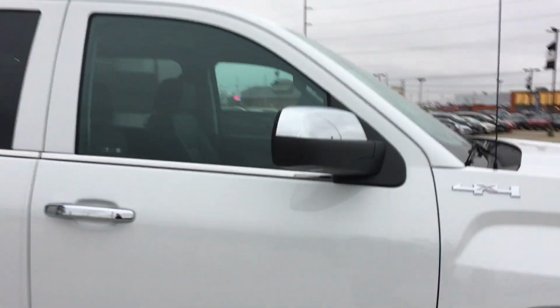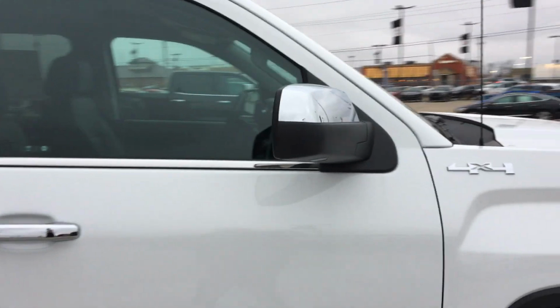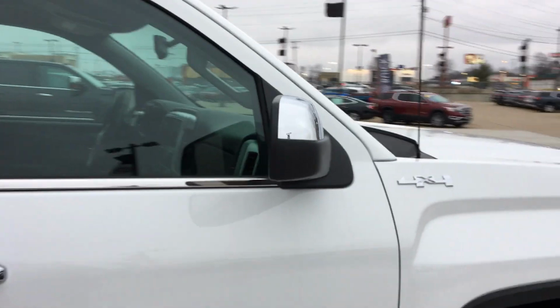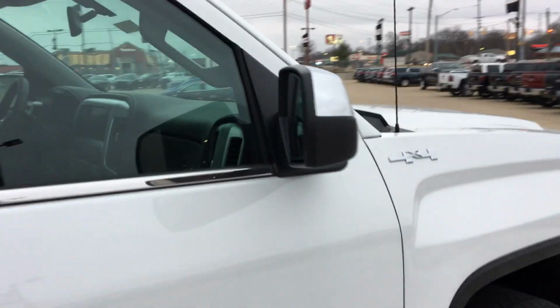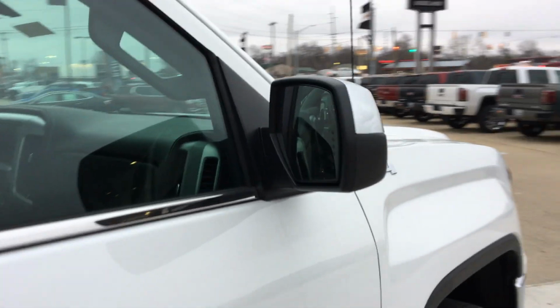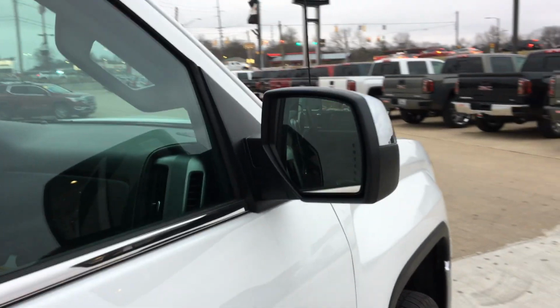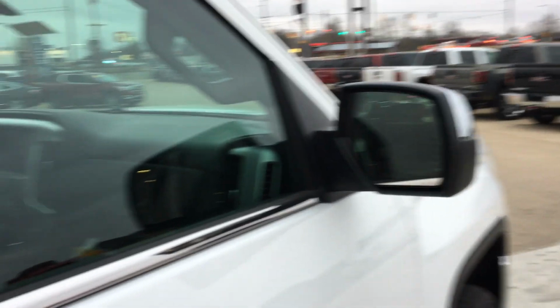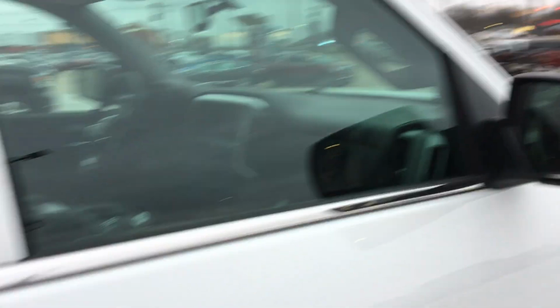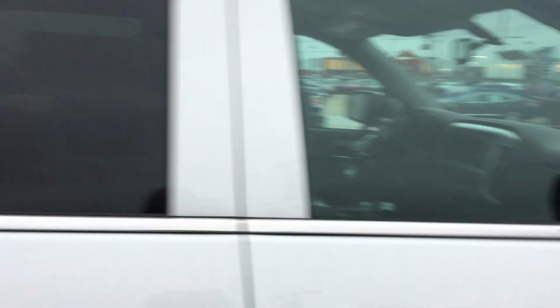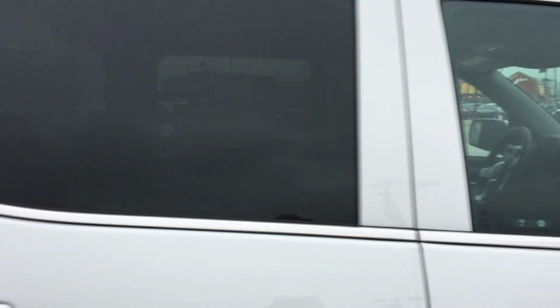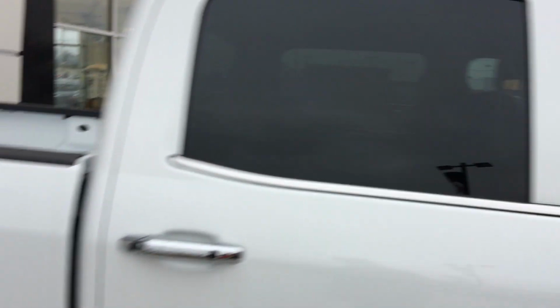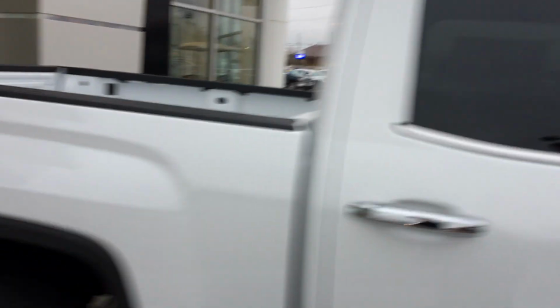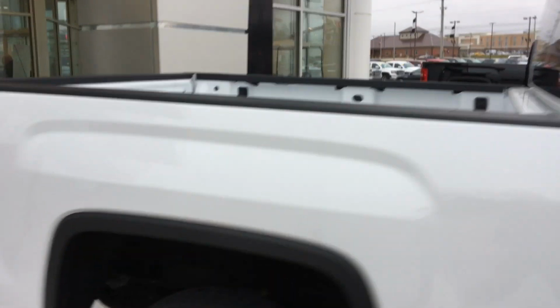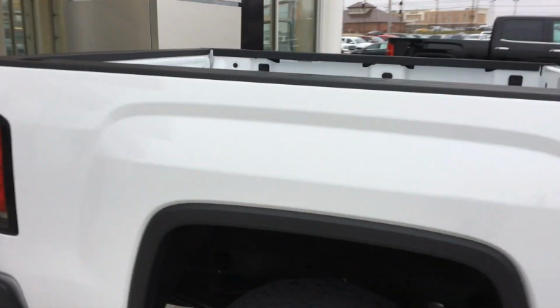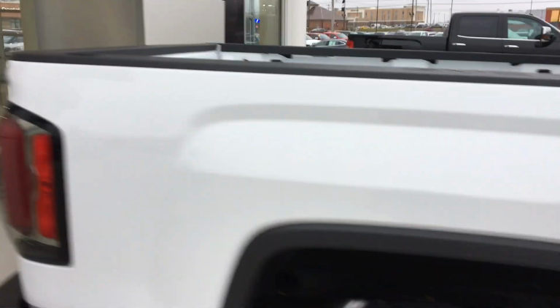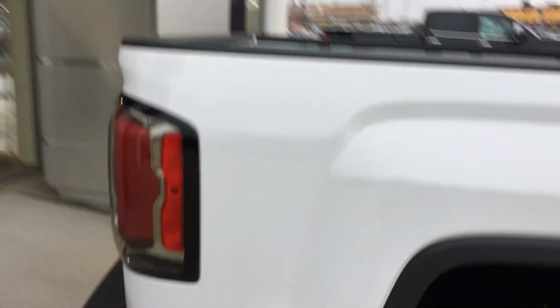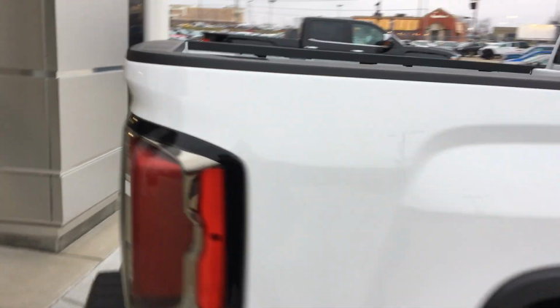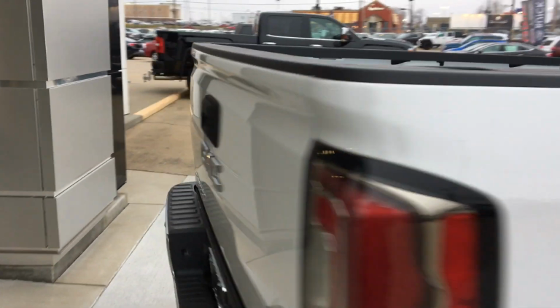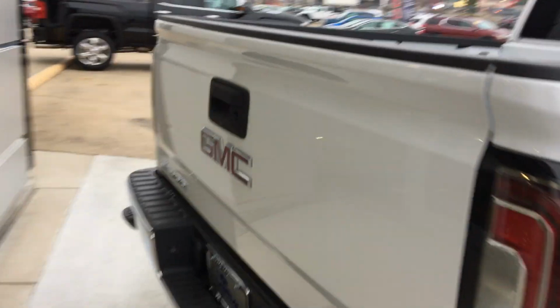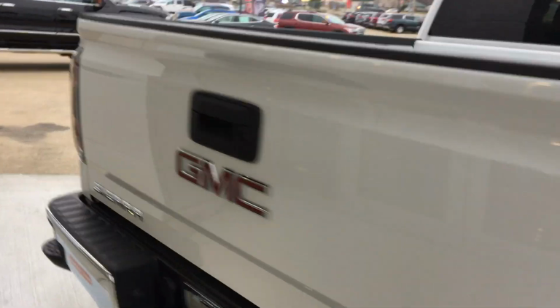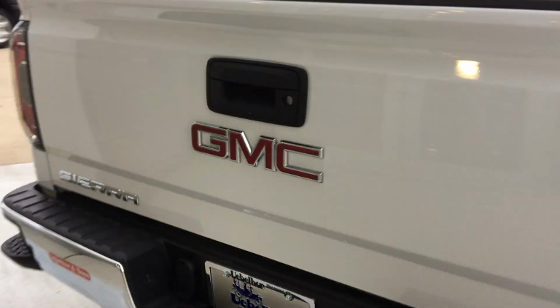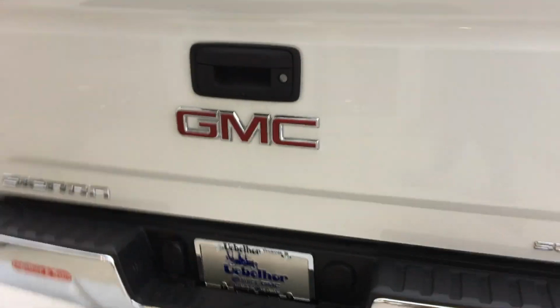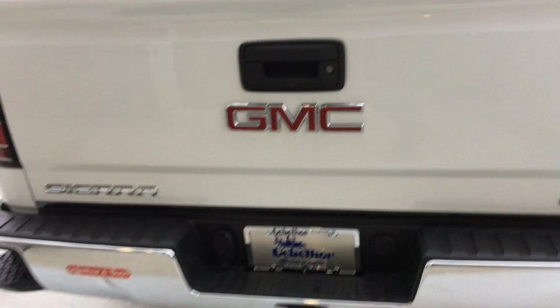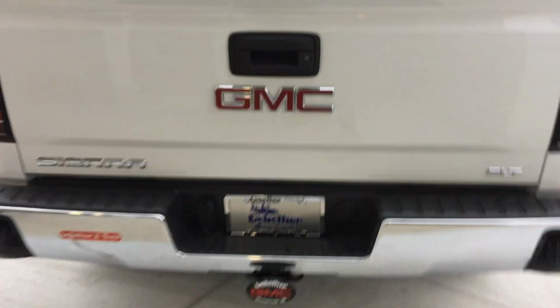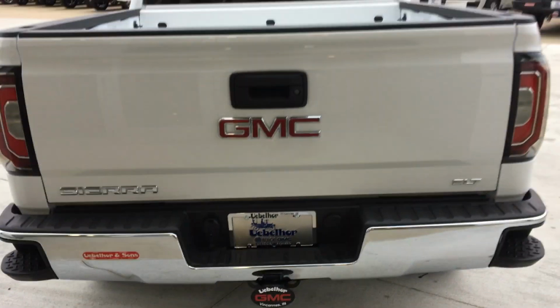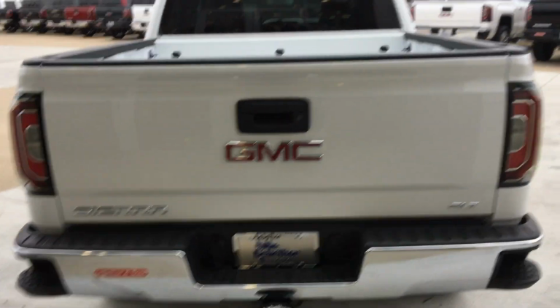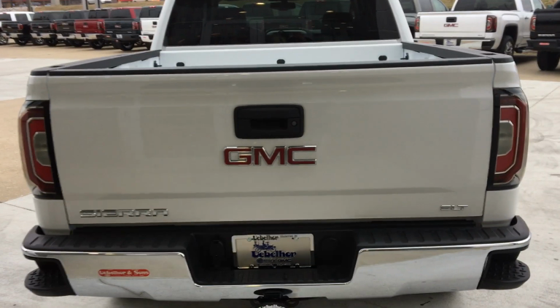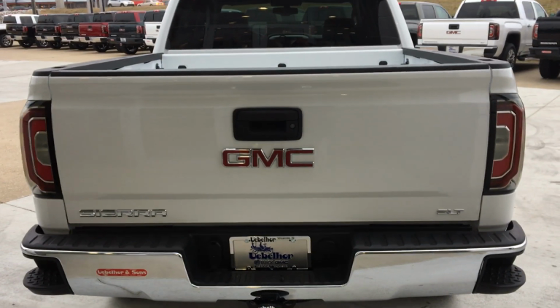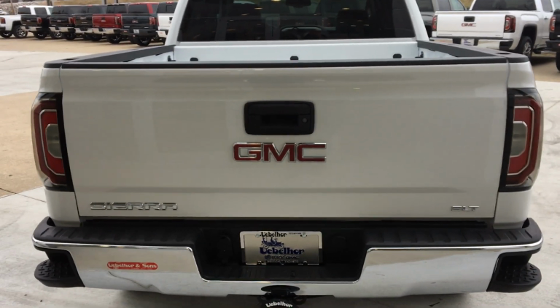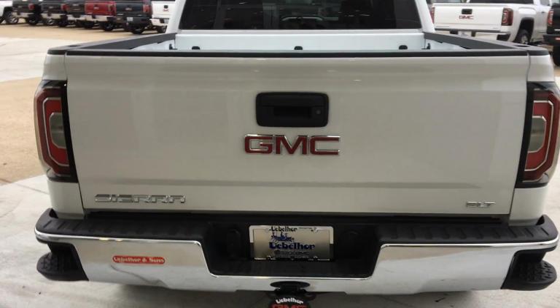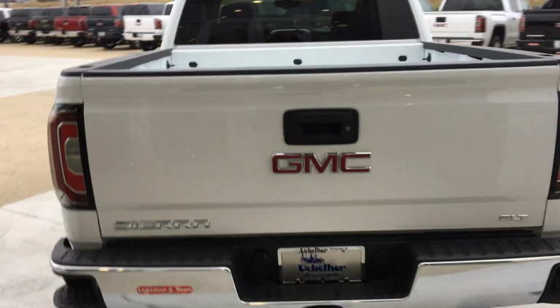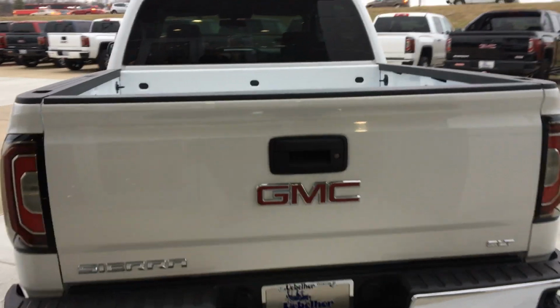Heated exterior mirrors and privacy glass as well. Rear features include an easy lift and lower tailgate, tow package, rear collision sensors and a backup camera.